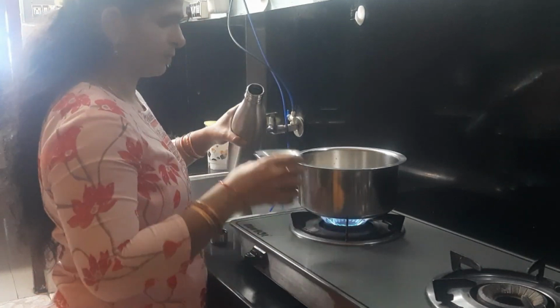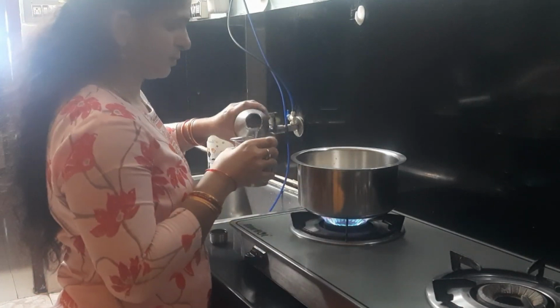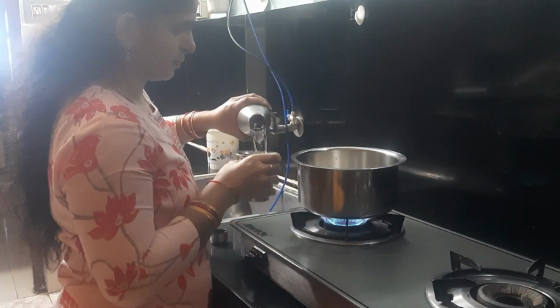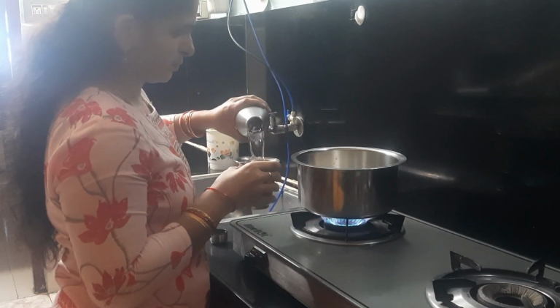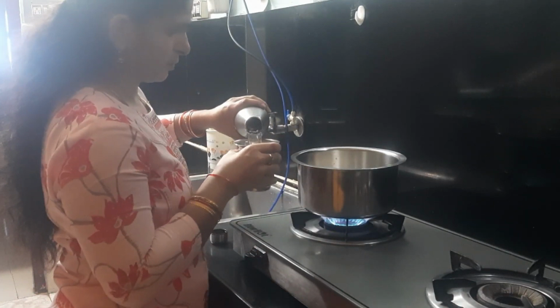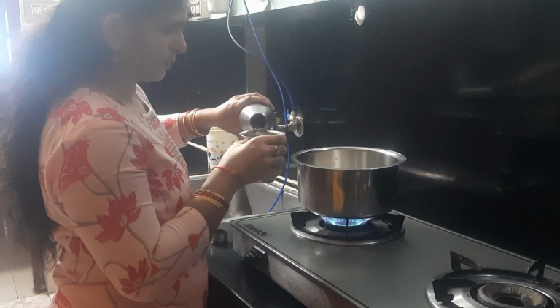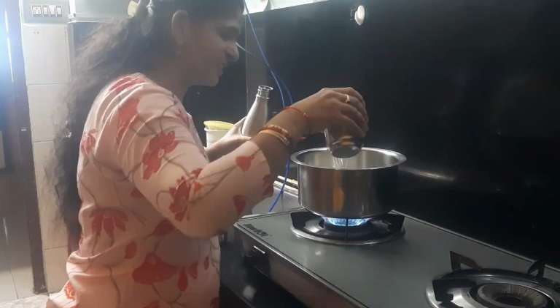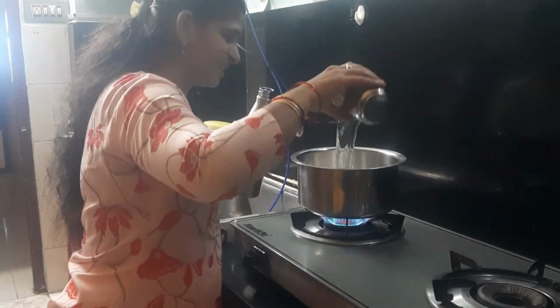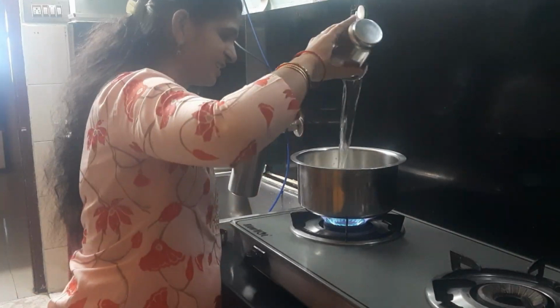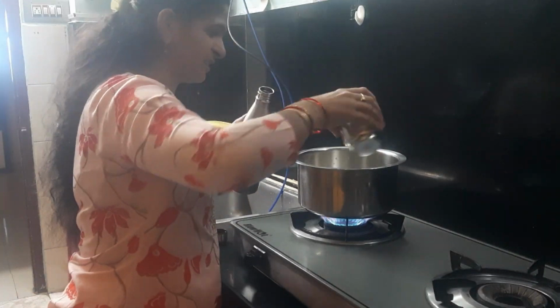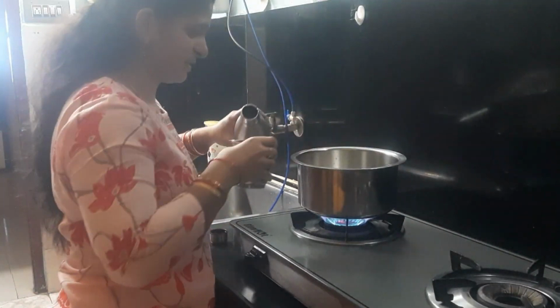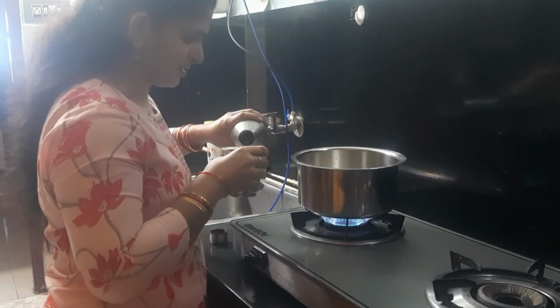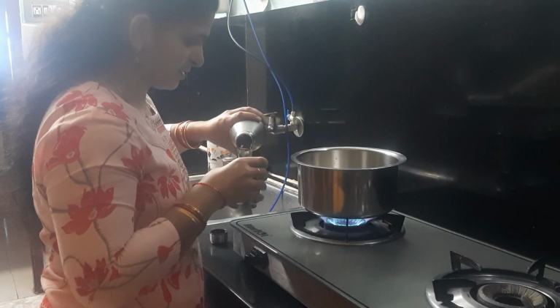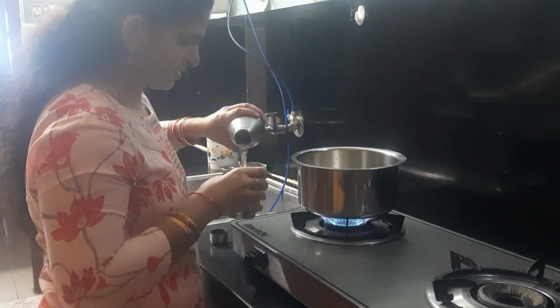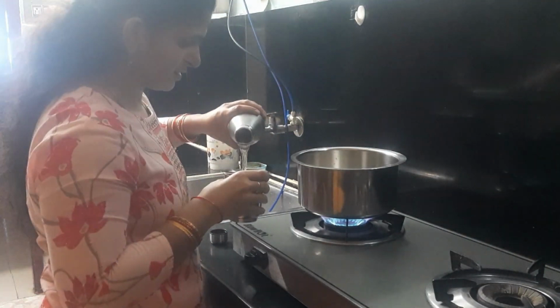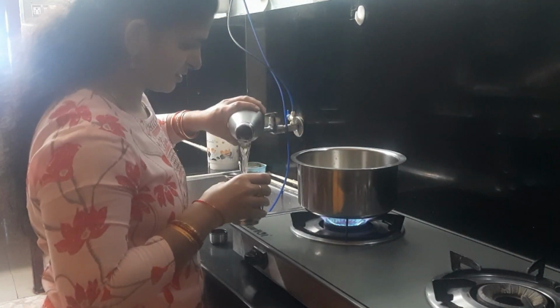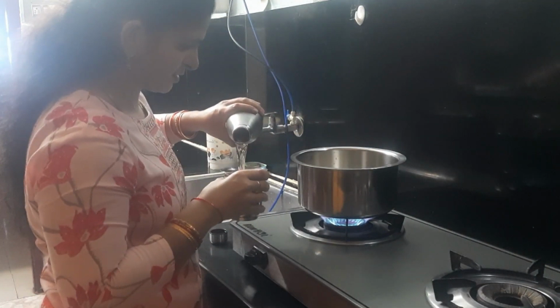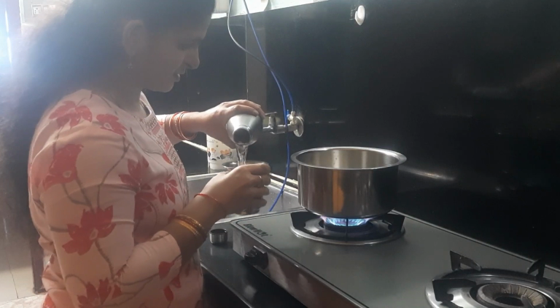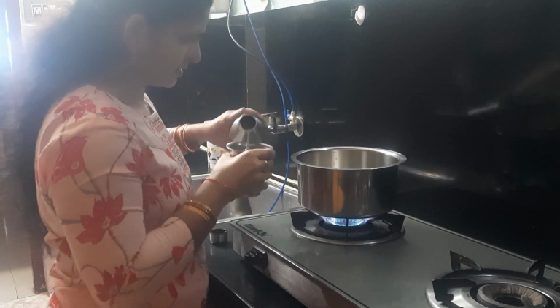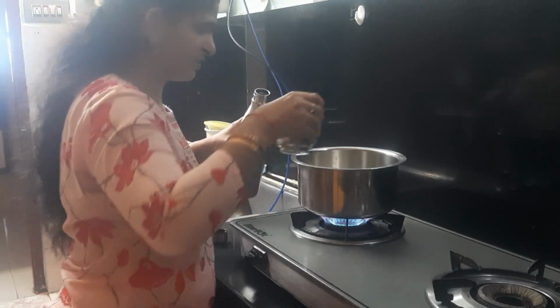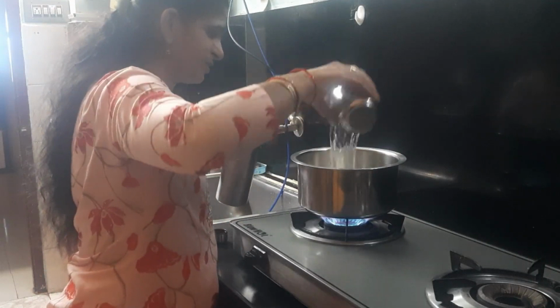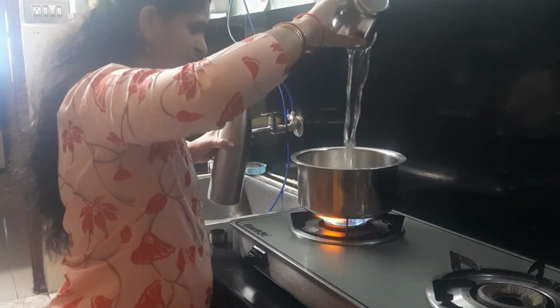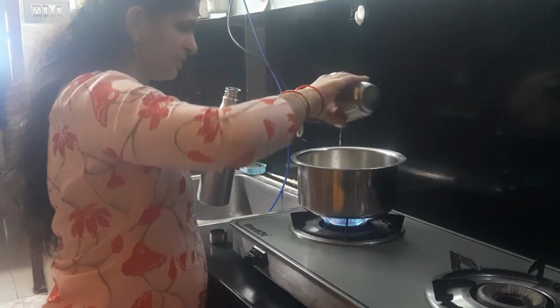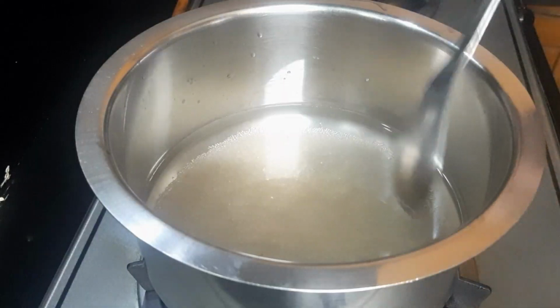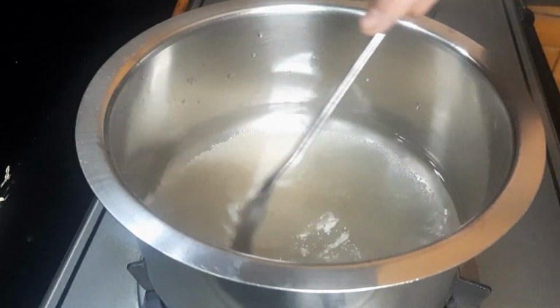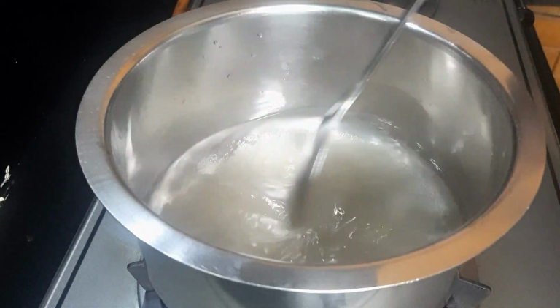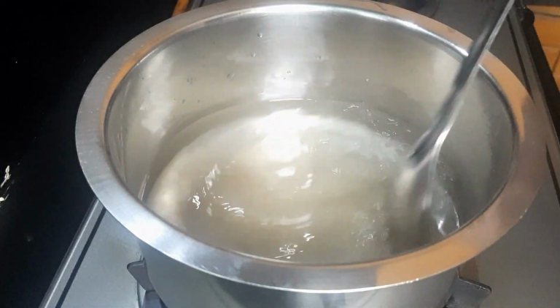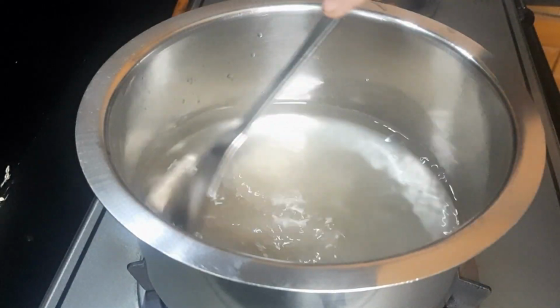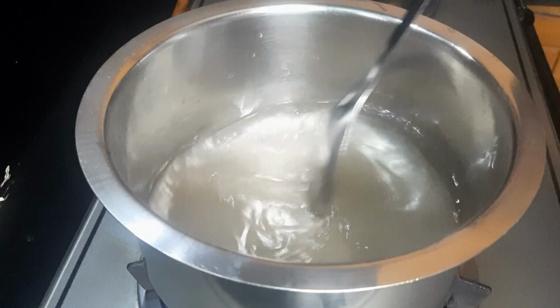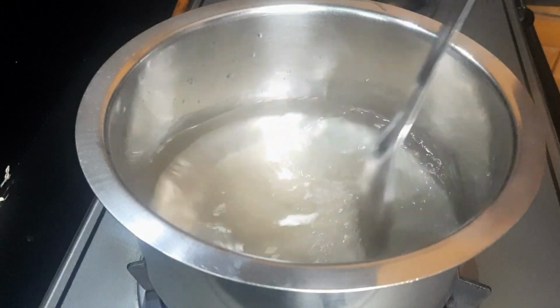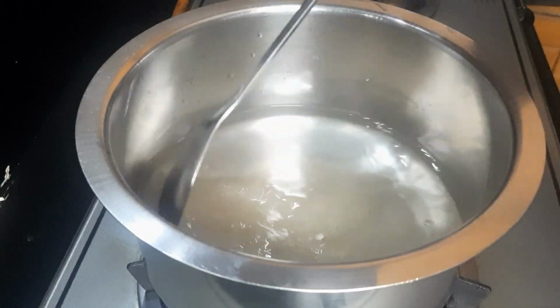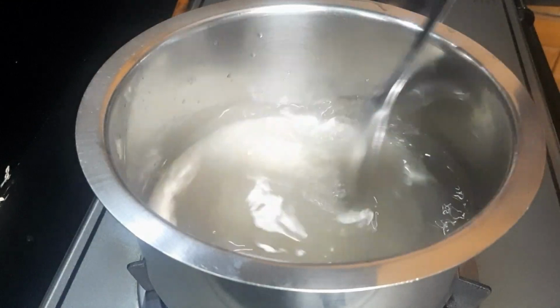I use 2 glasses of water. We mix it. I use a 1 to 2 ratio. At the same time, we mix it up.